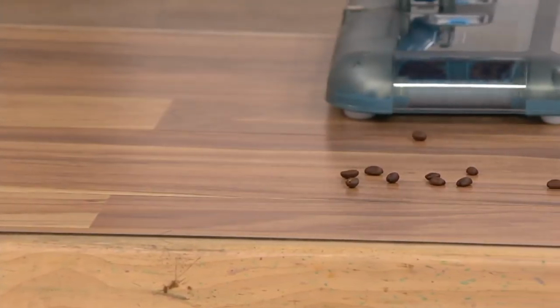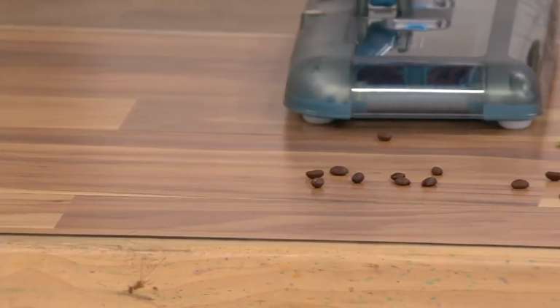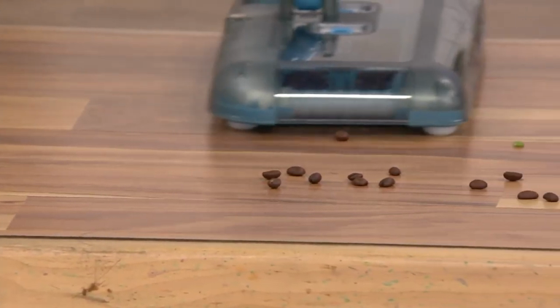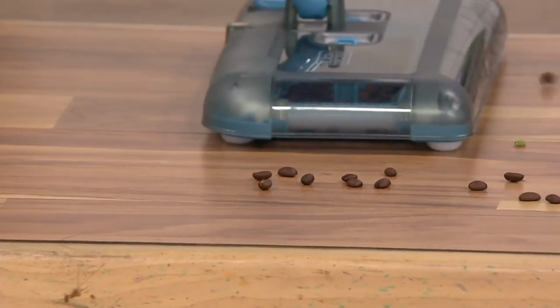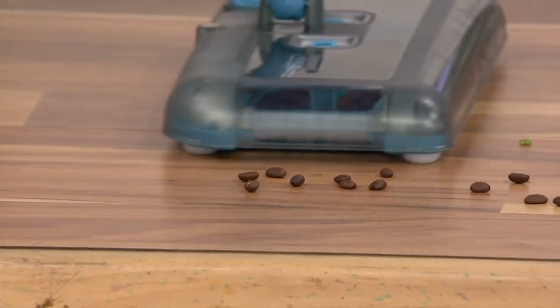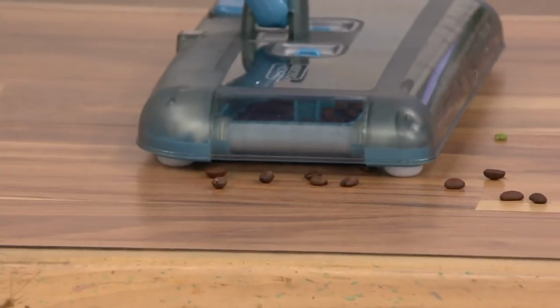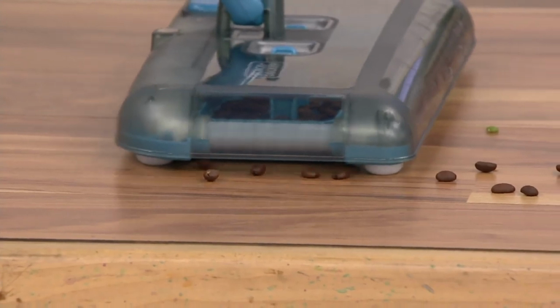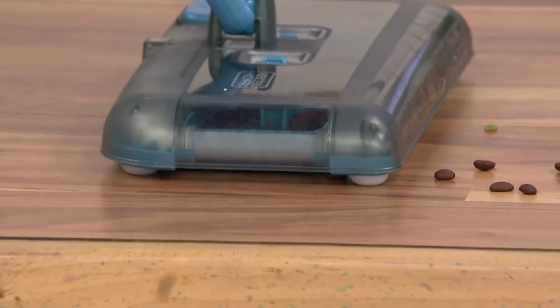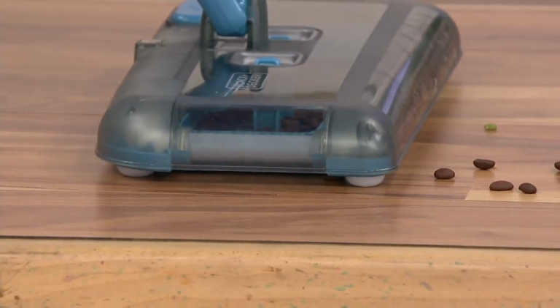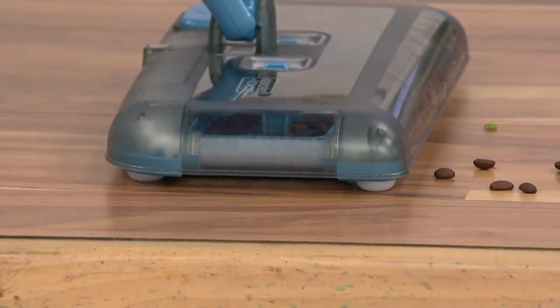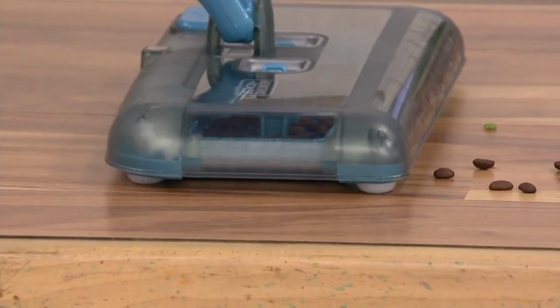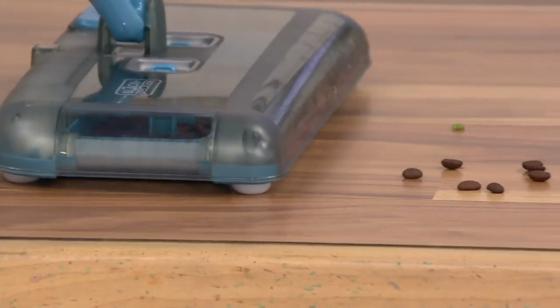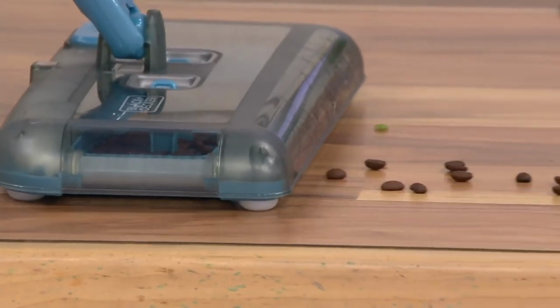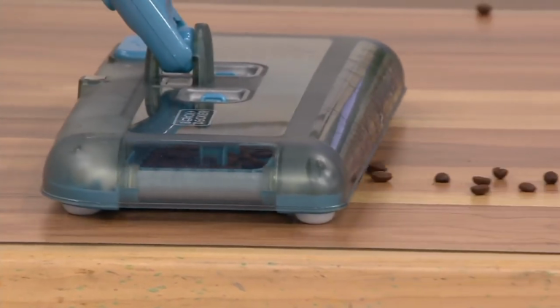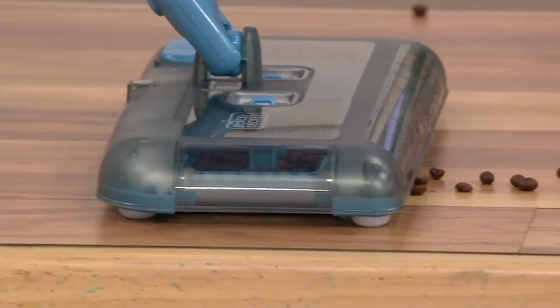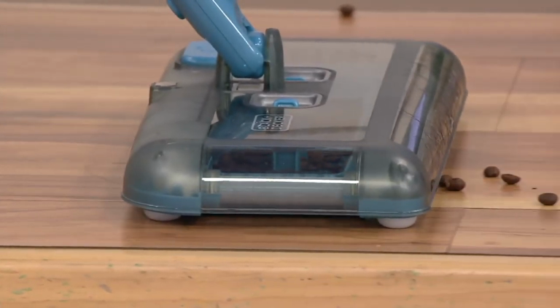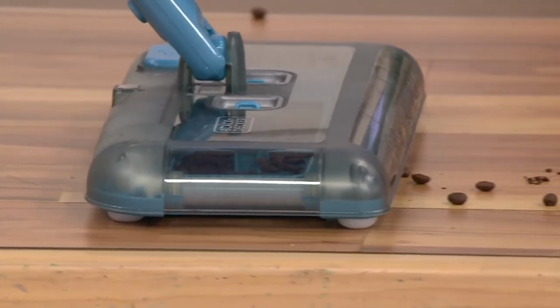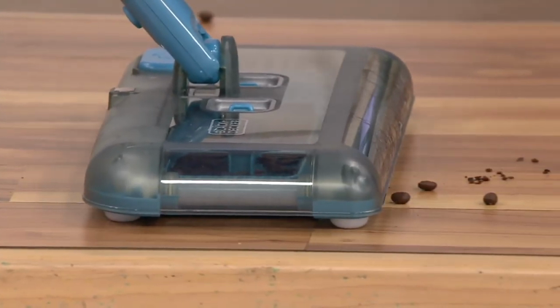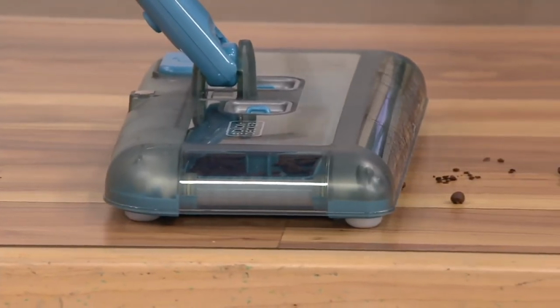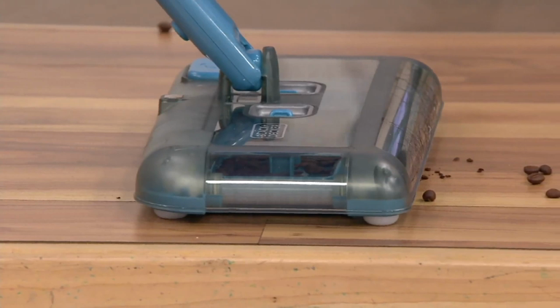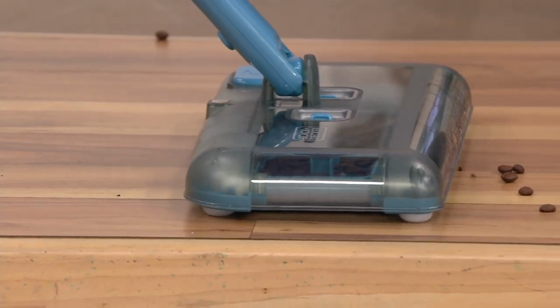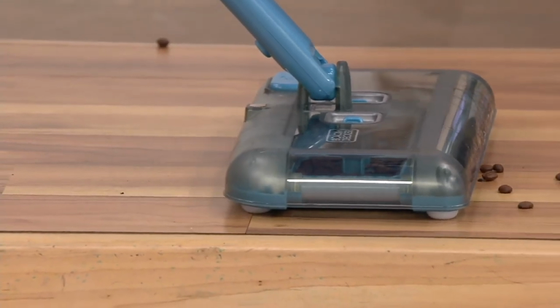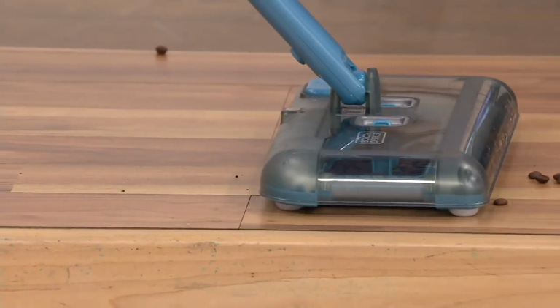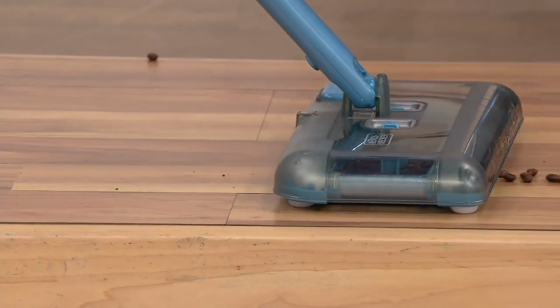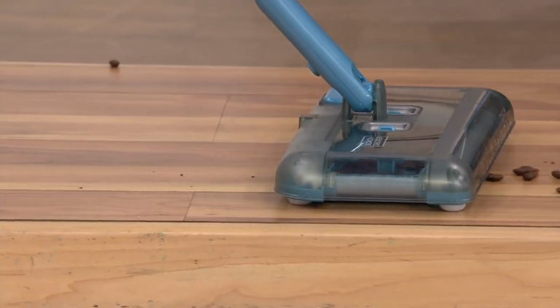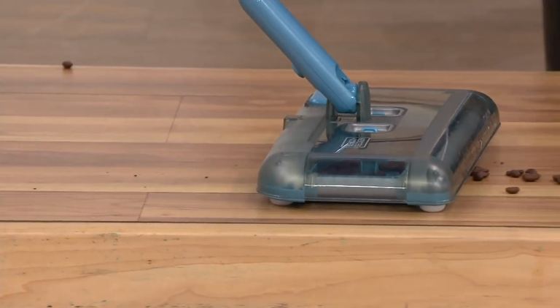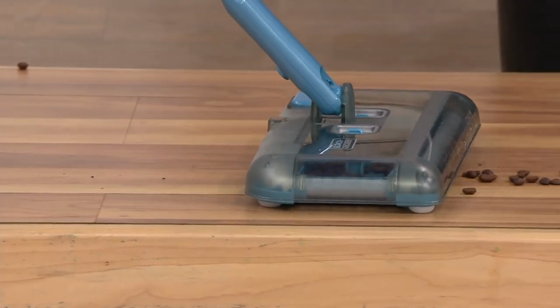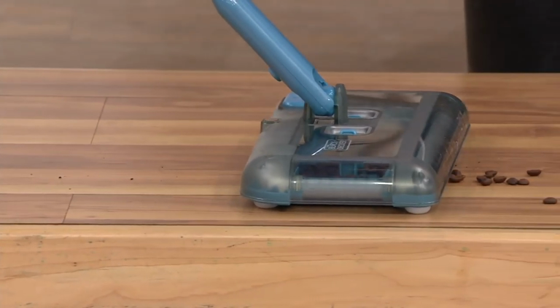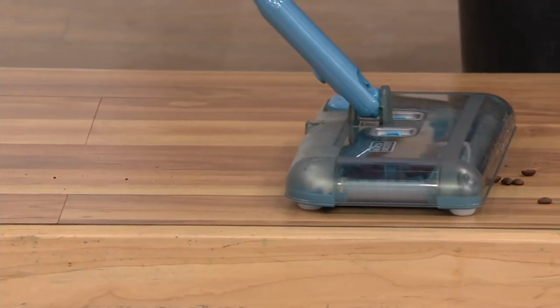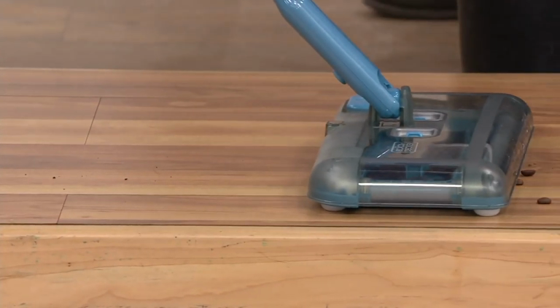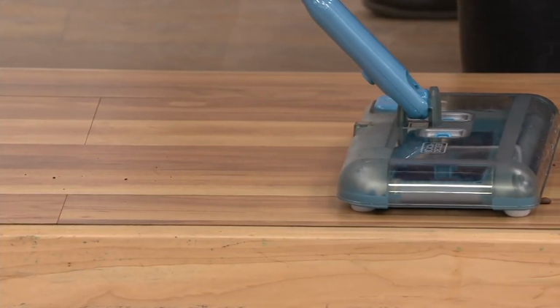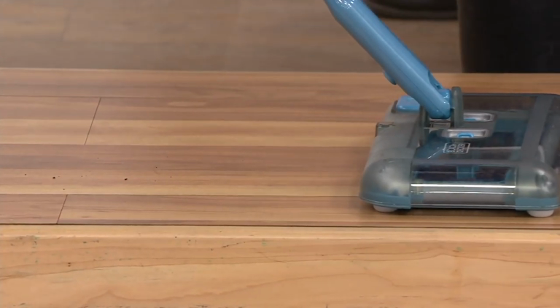Coming on the side — coming to the side! See, I love that. Super fun! So it's all about the innovation, all about the technology, making cleanups easy and fun.